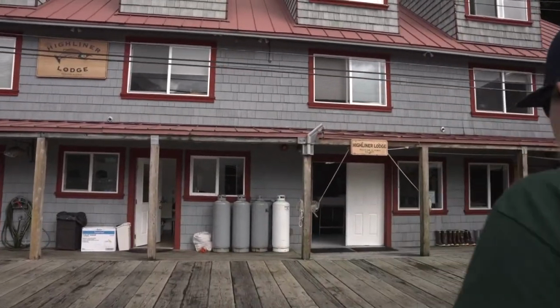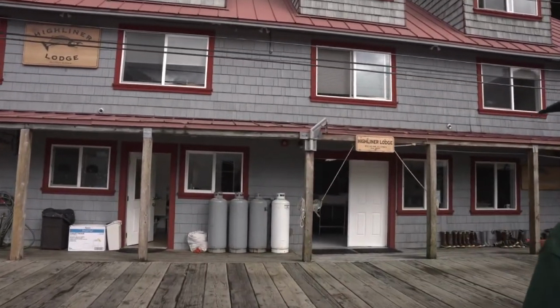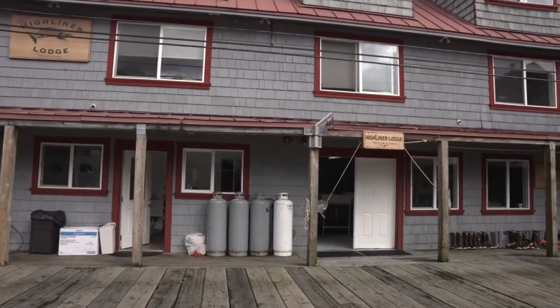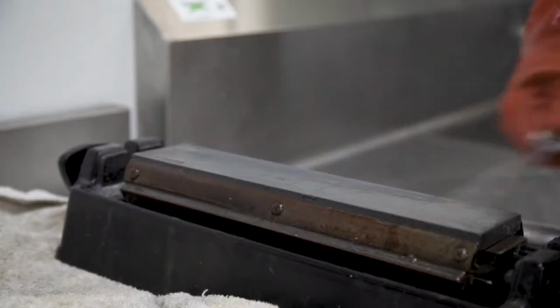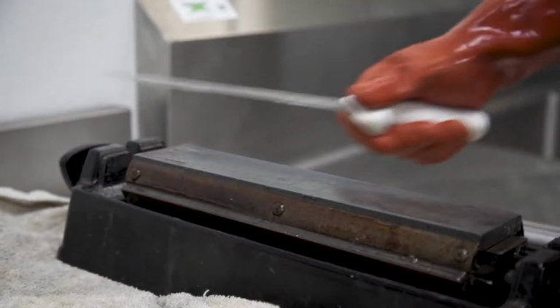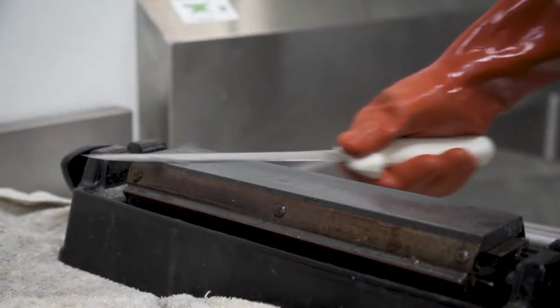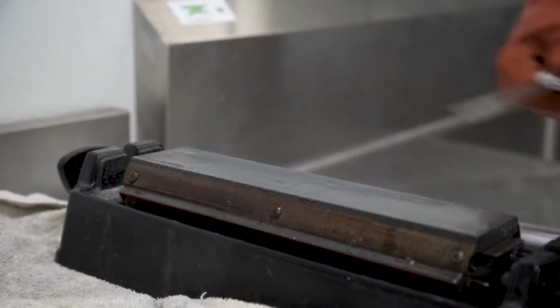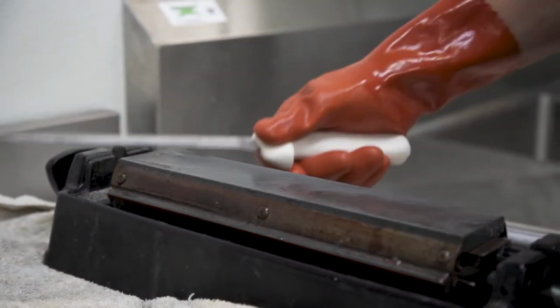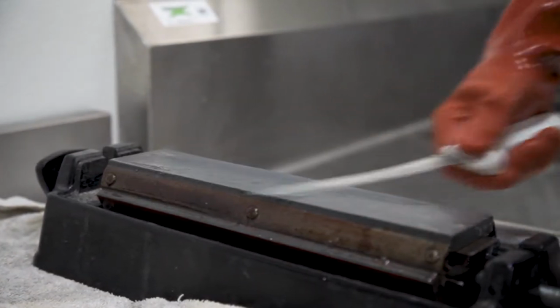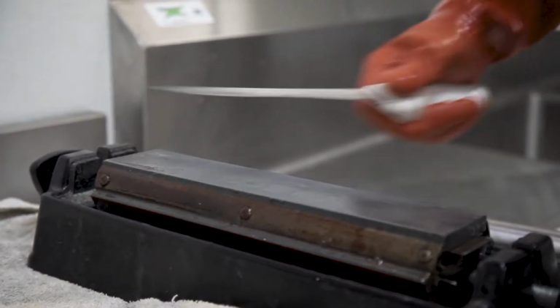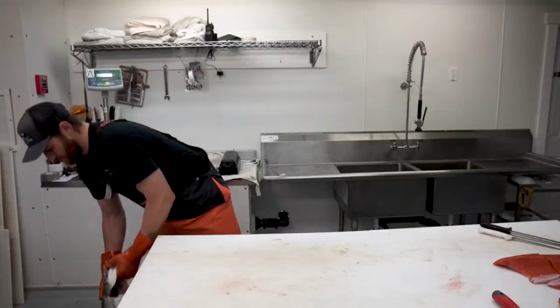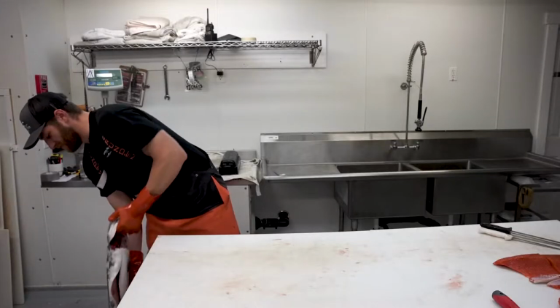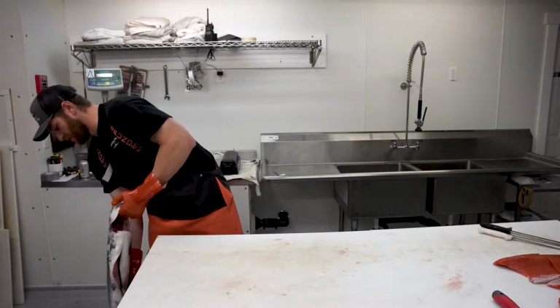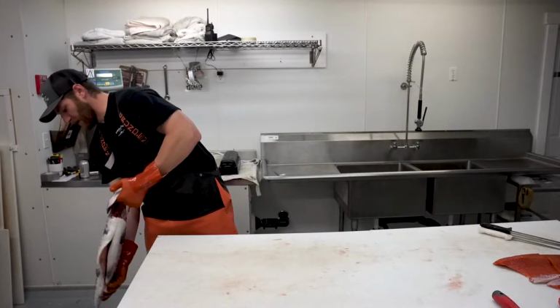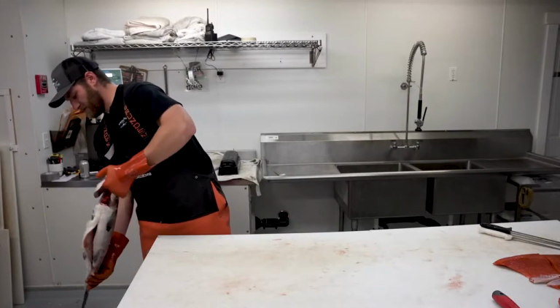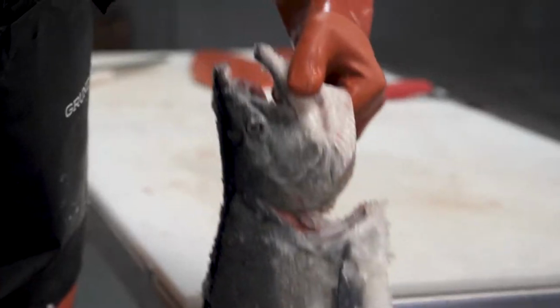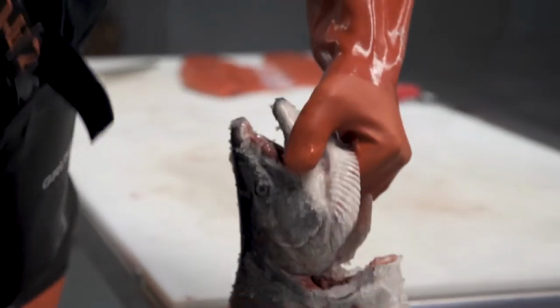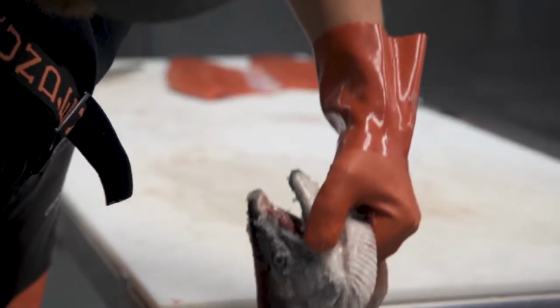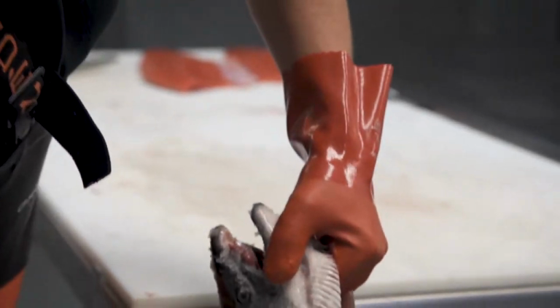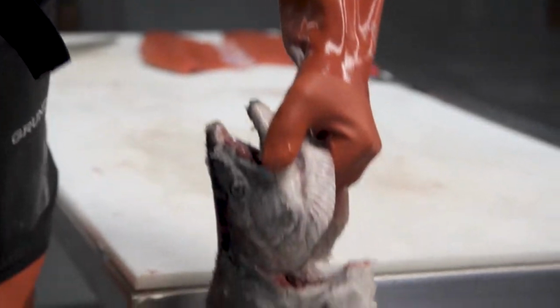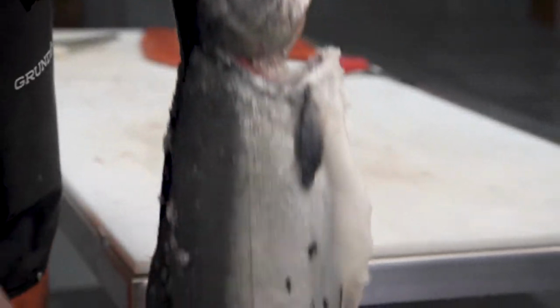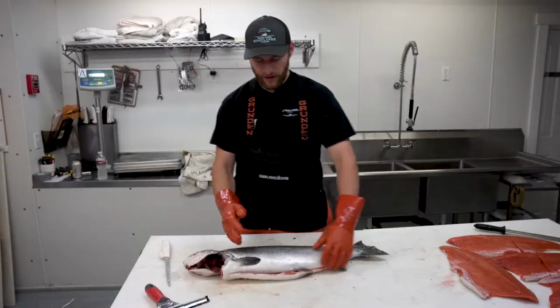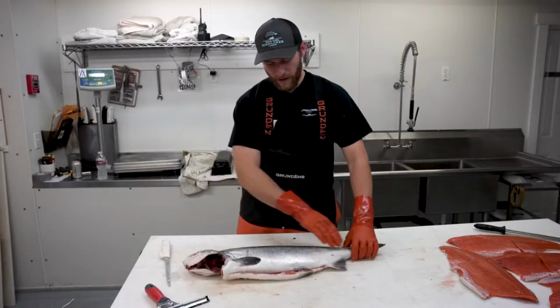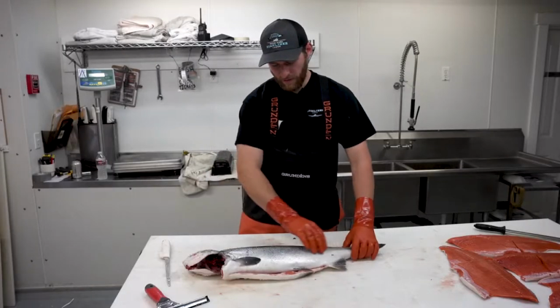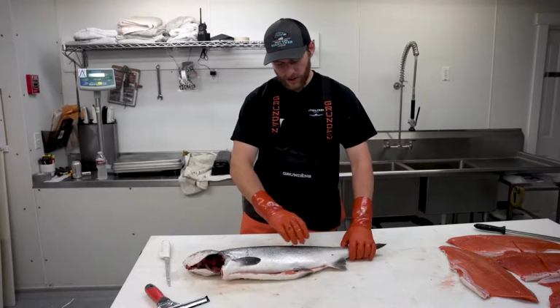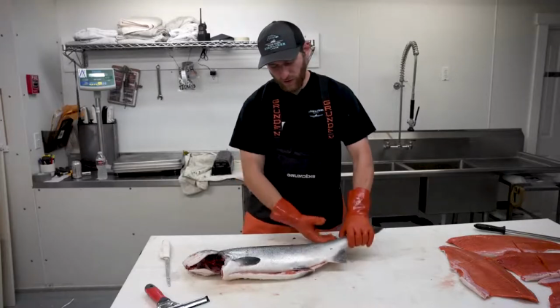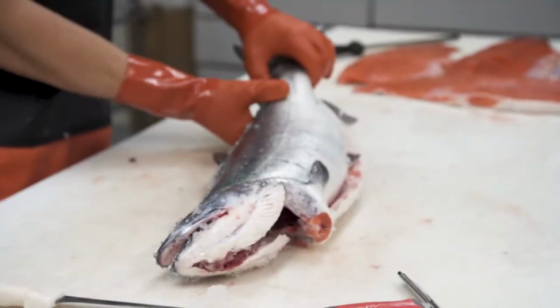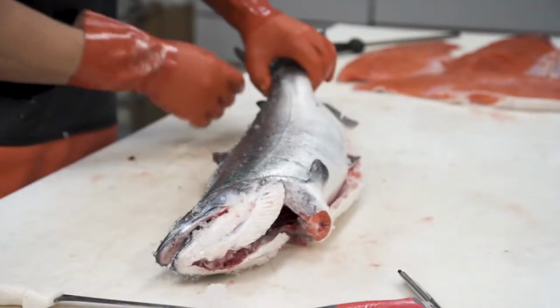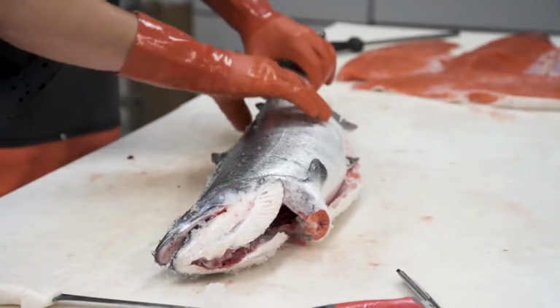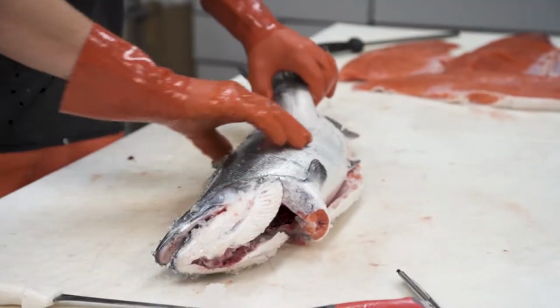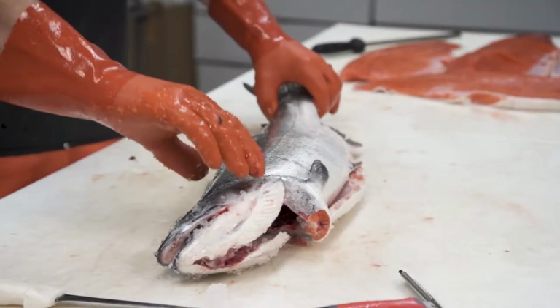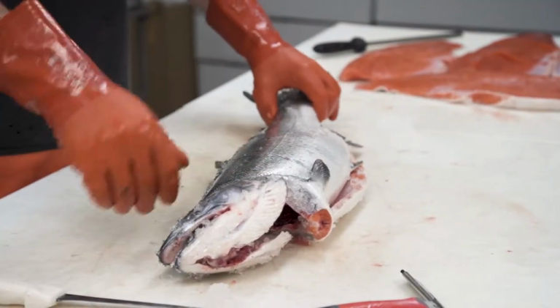I'm gonna show you guys how to properly care for a coho salmon. Pick the fish up by the head, especially with salmon, so you don't get gaping in the flesh. If you hold it up by the tail, all that weight pulls the flesh away.